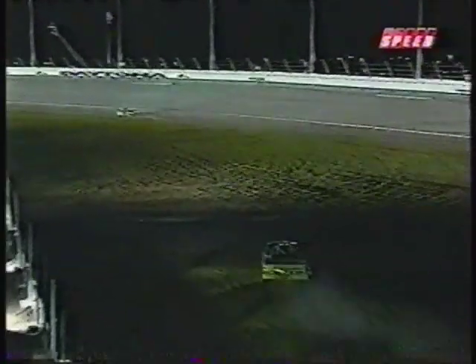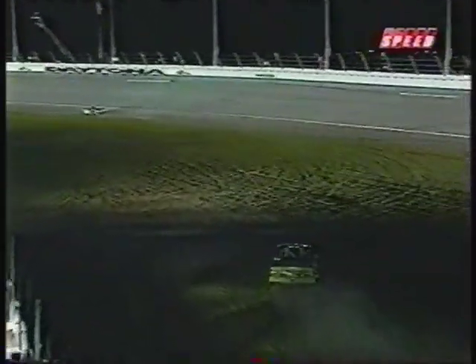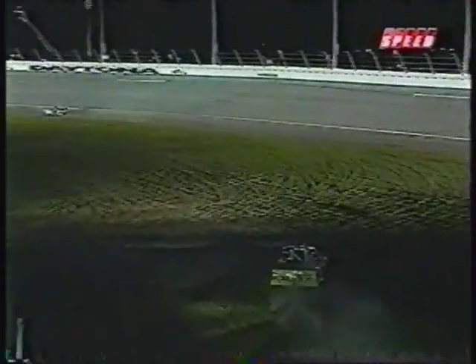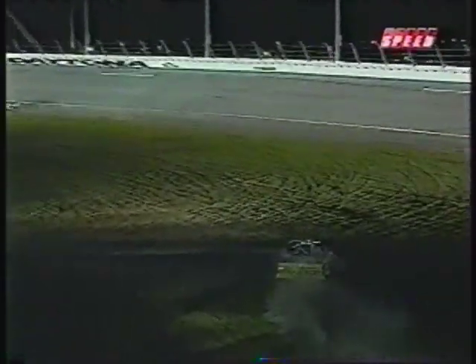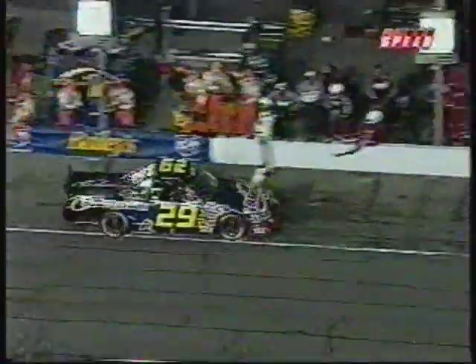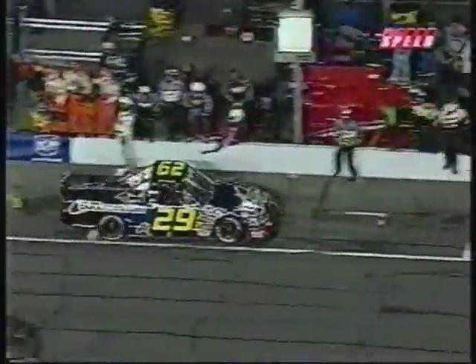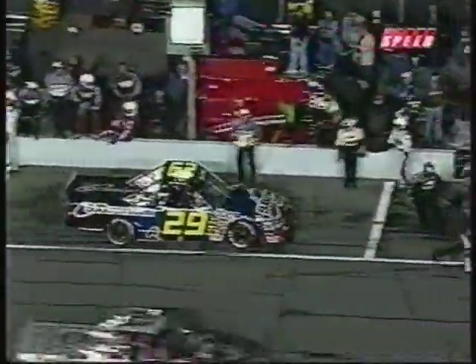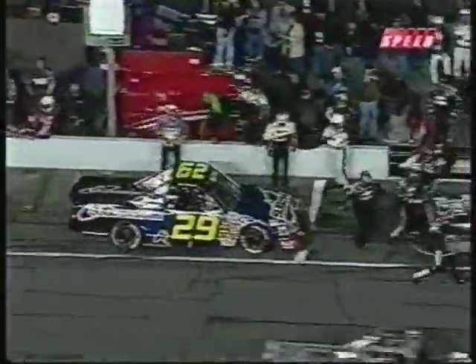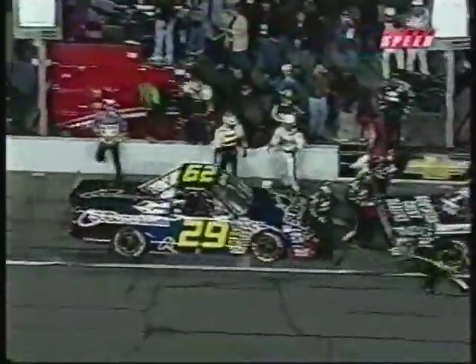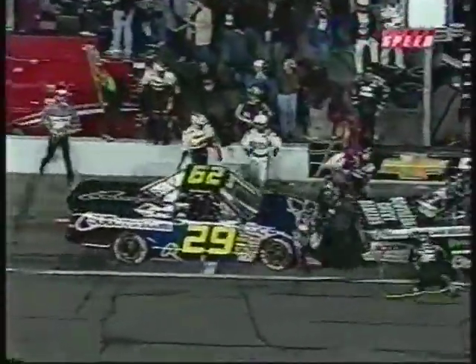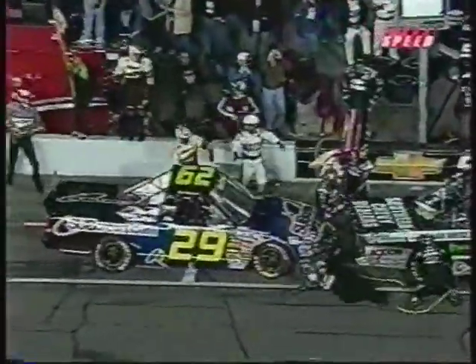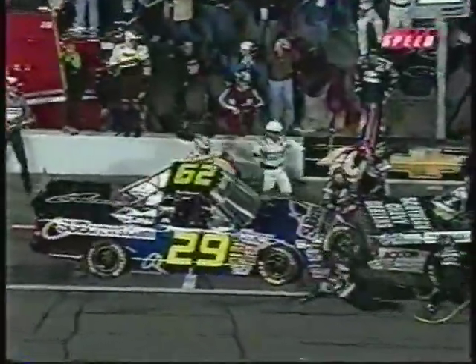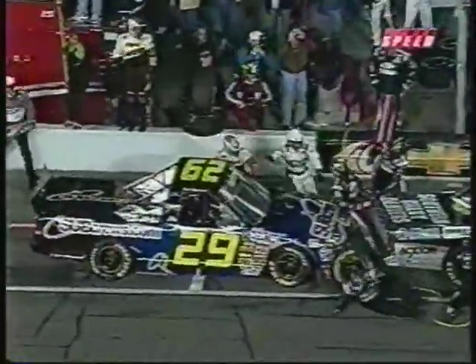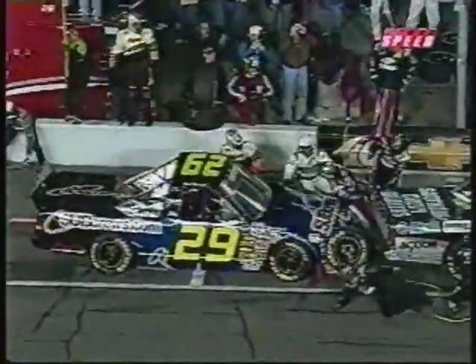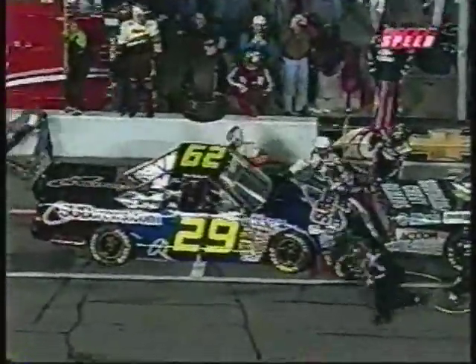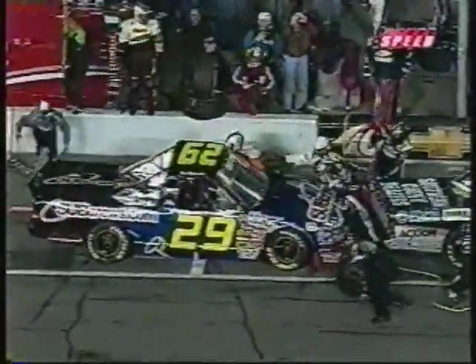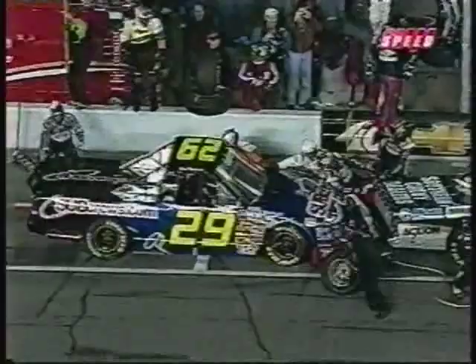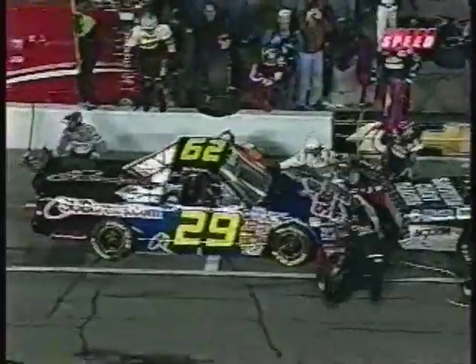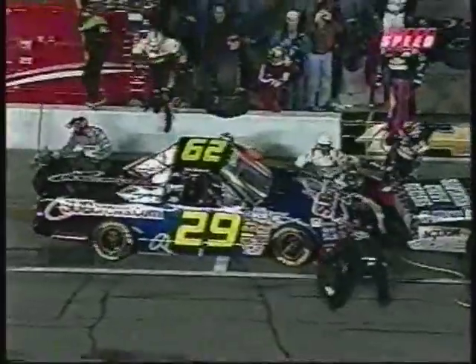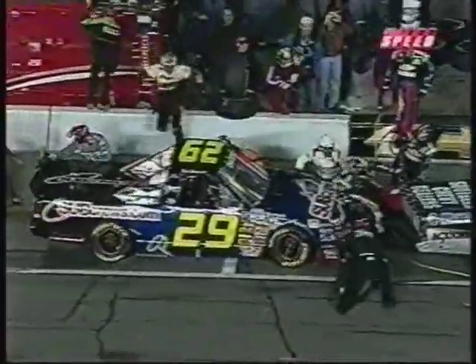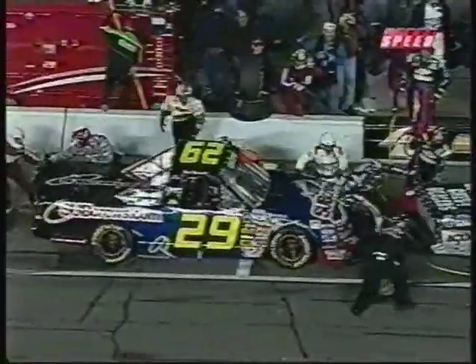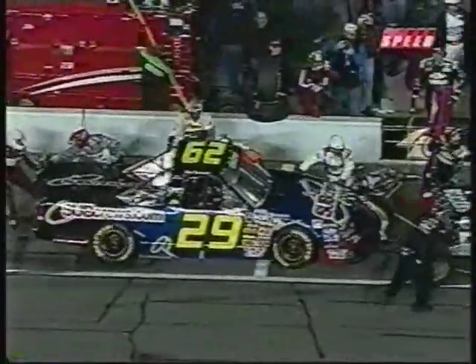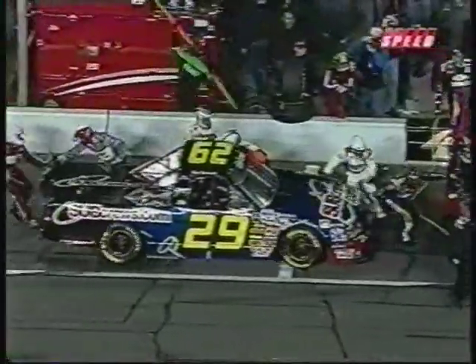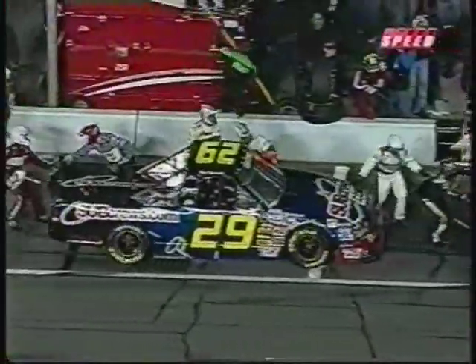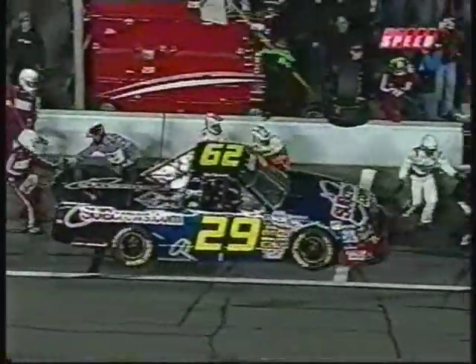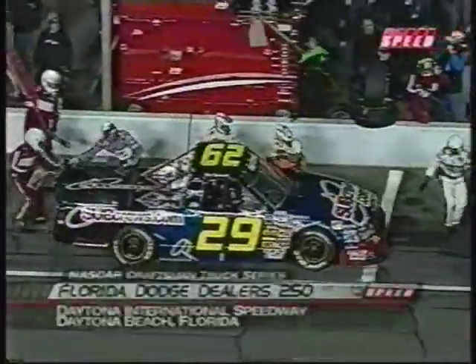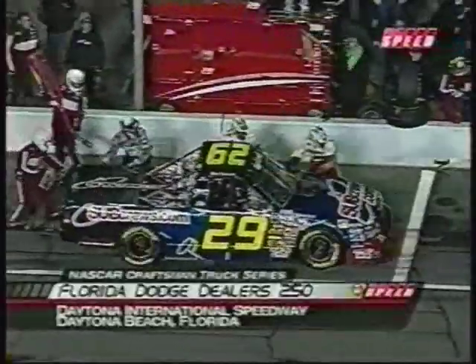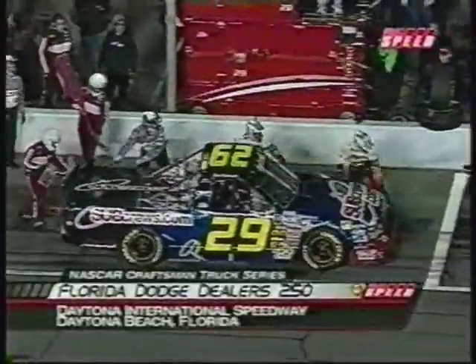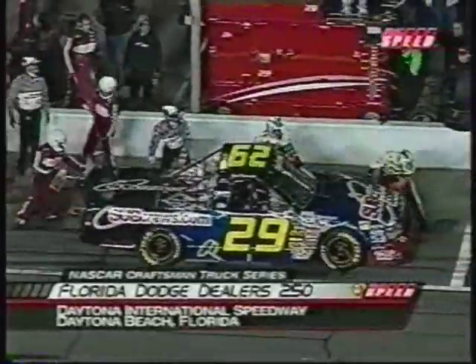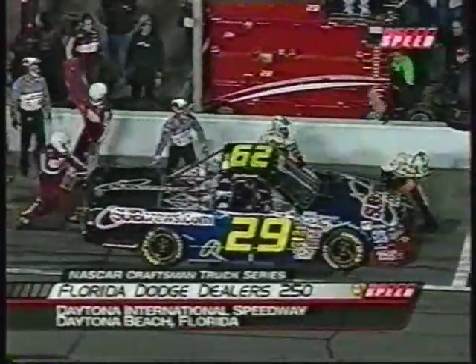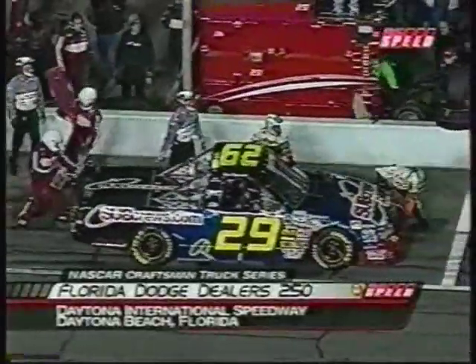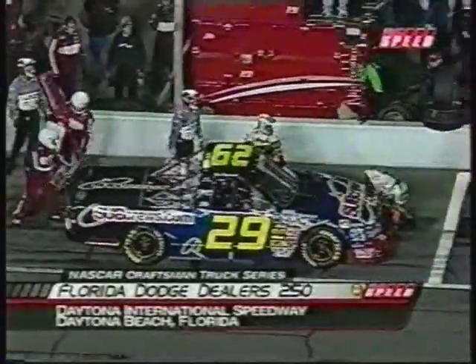Take another look at that one. Brad Kalowski coming in just a little bit too hot, getting into the back of another truck.